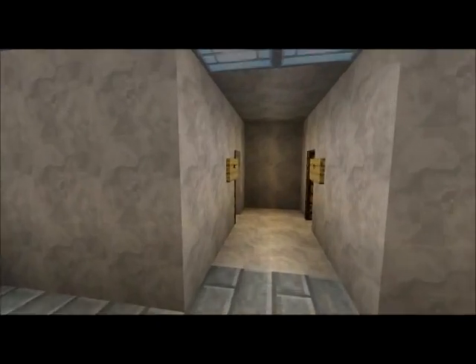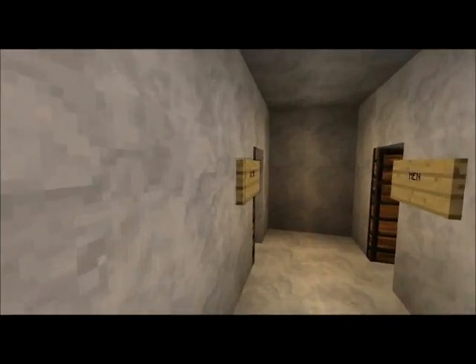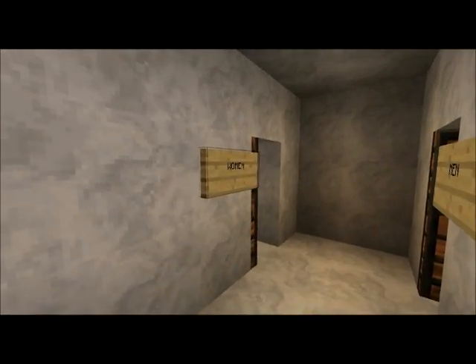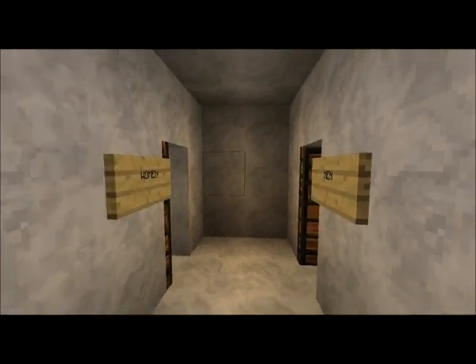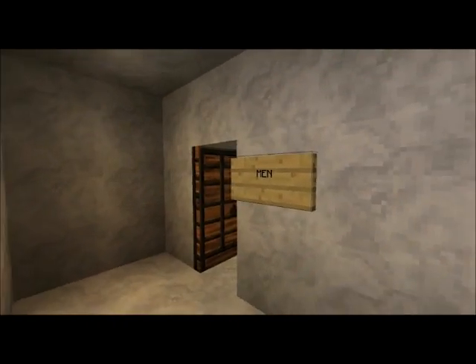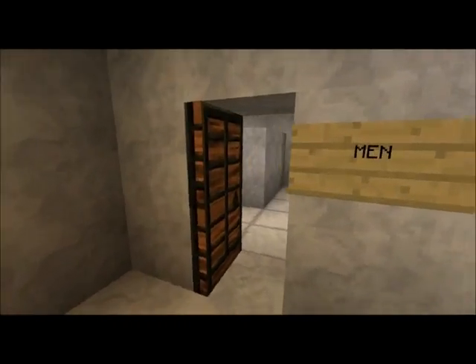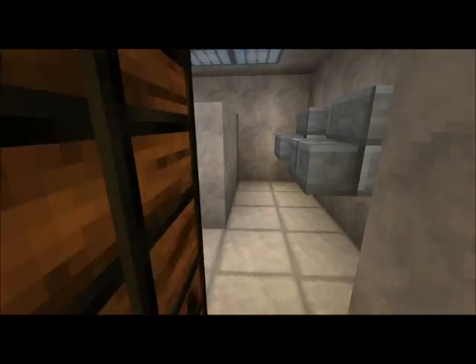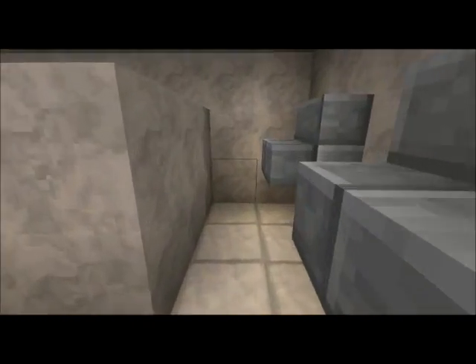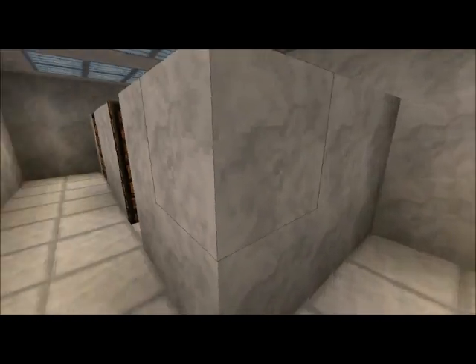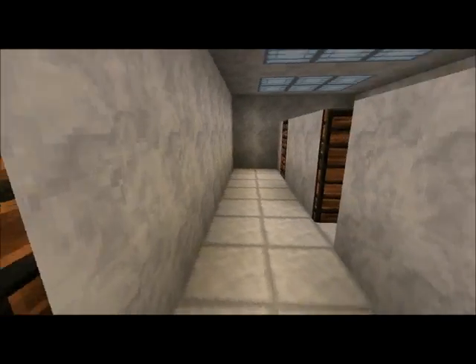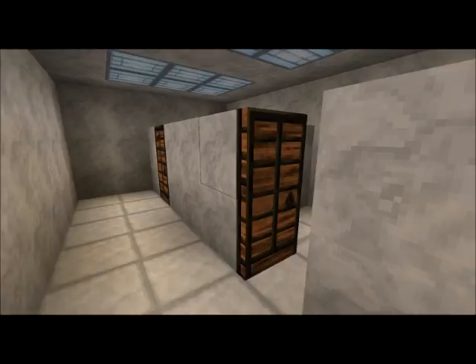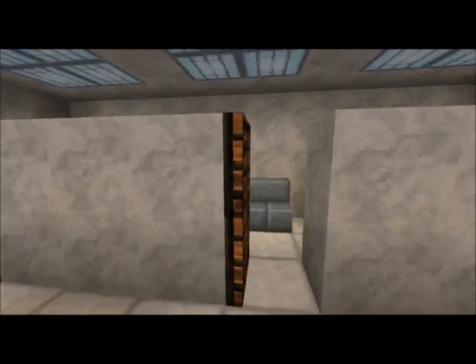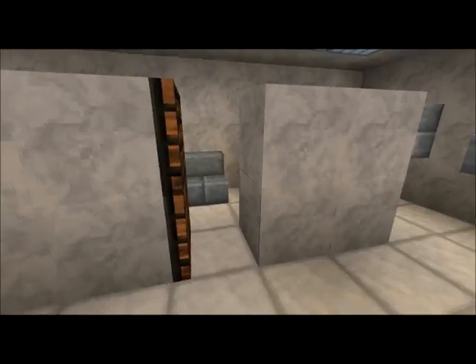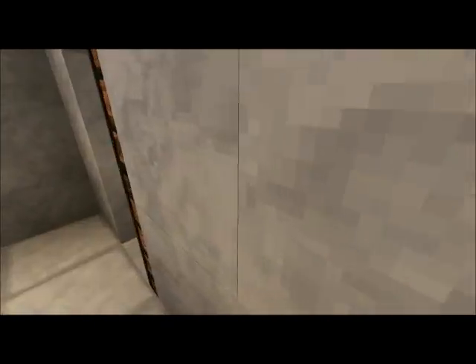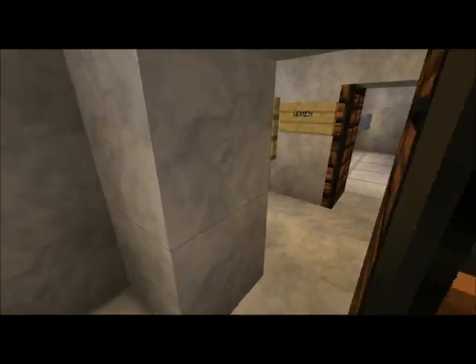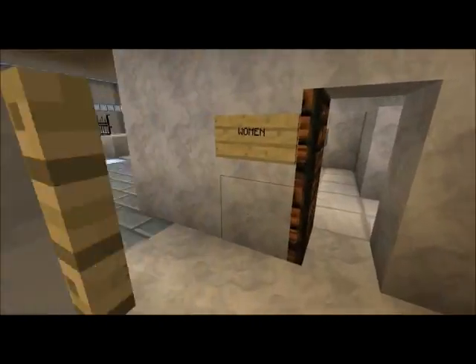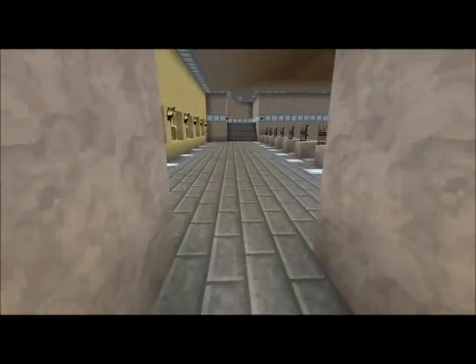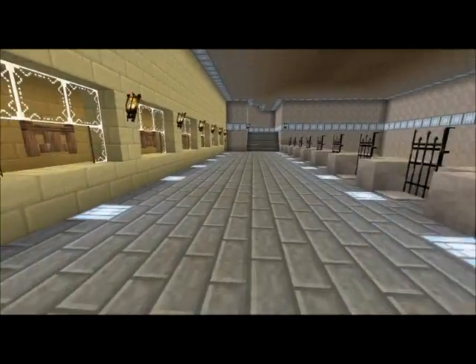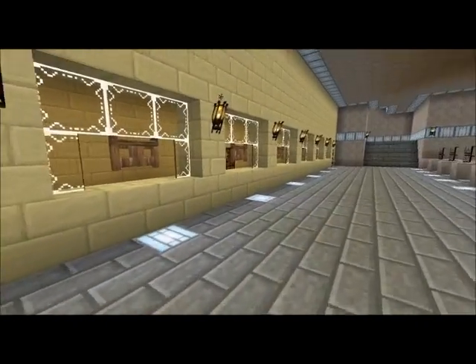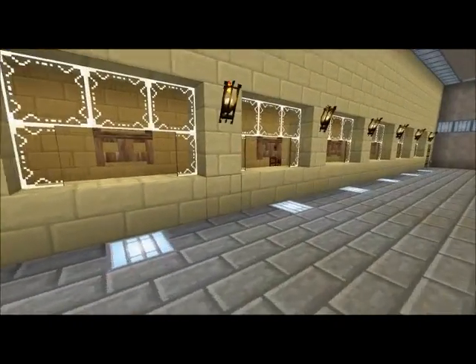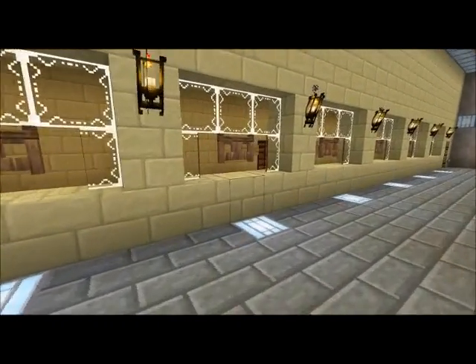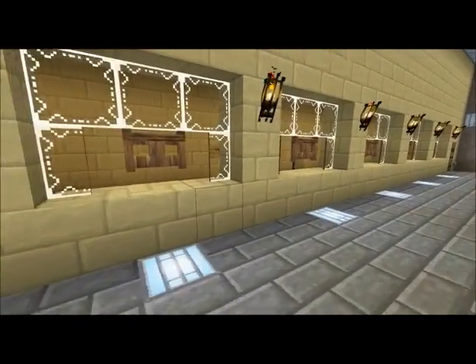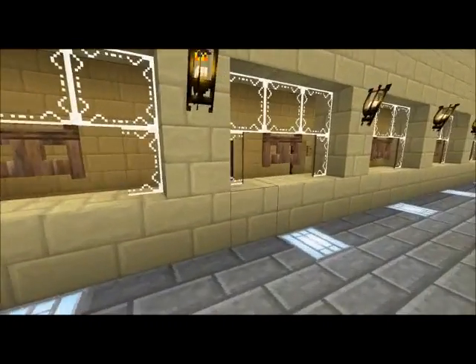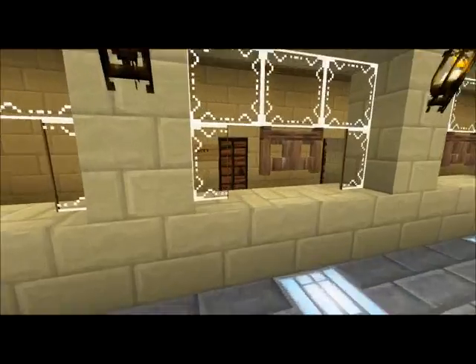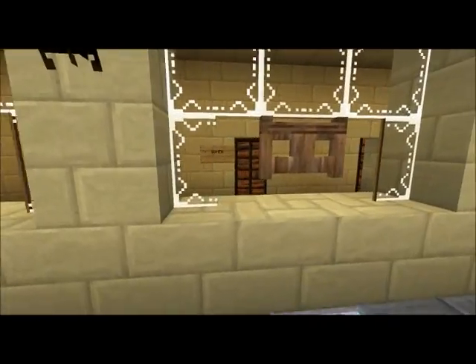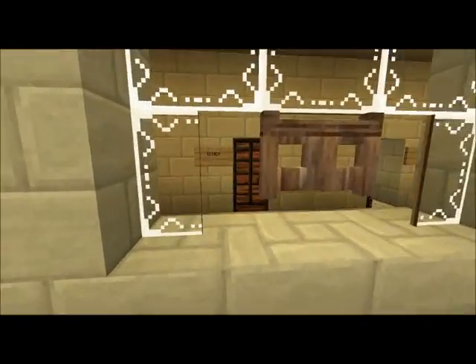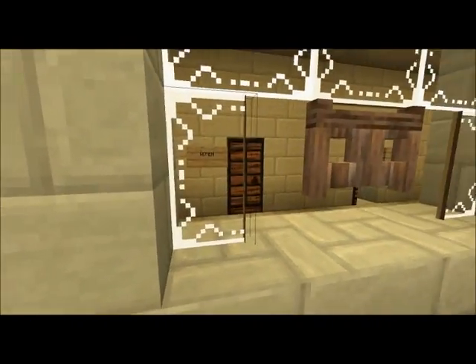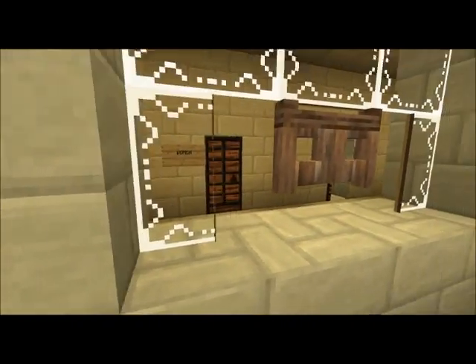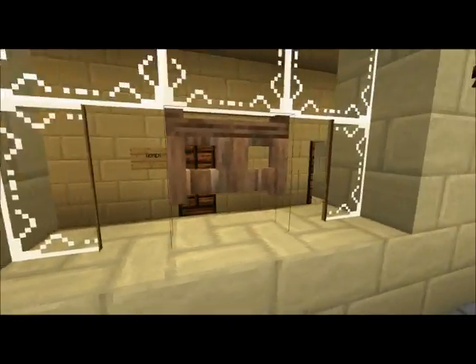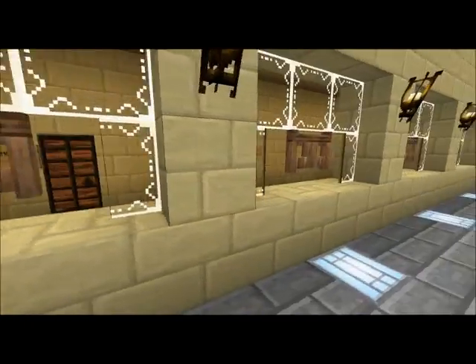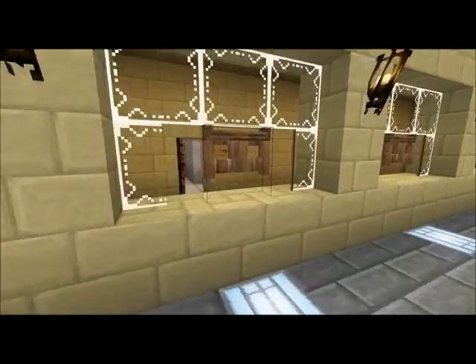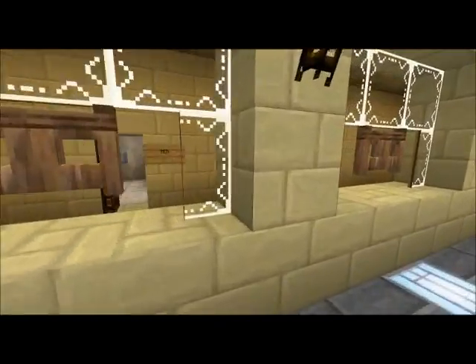We got bathrooms. And then there's also separate bathrooms for the employees in the back there.